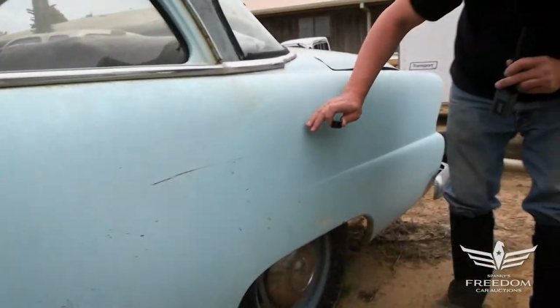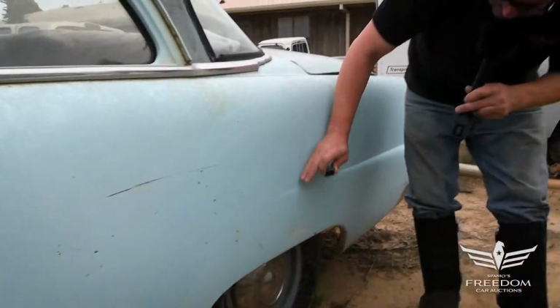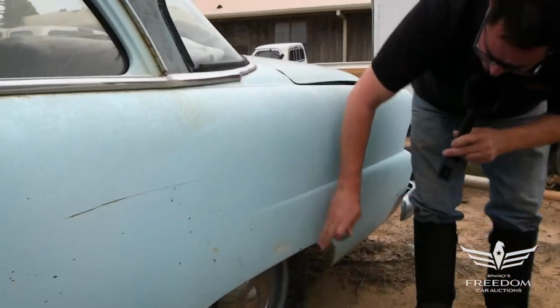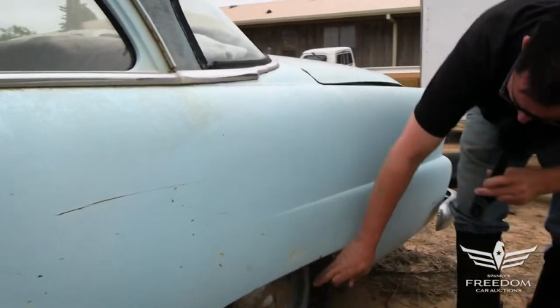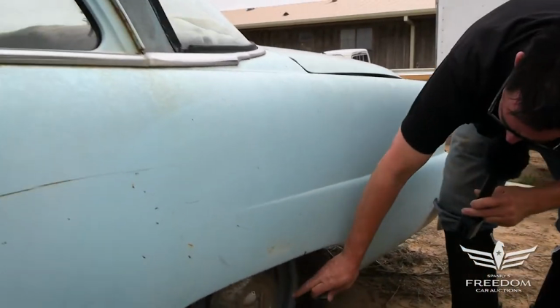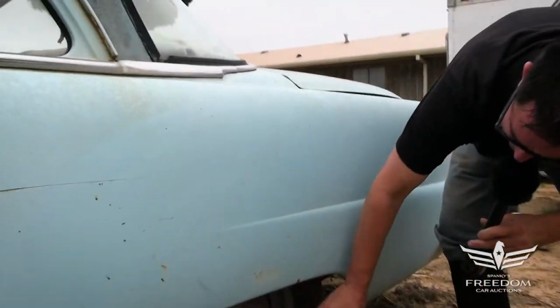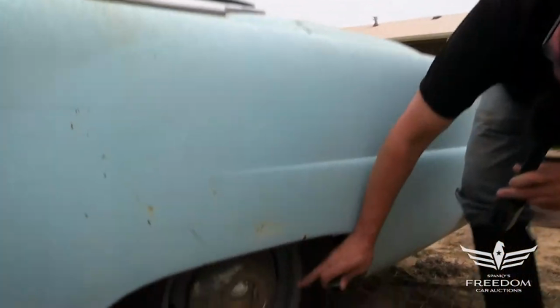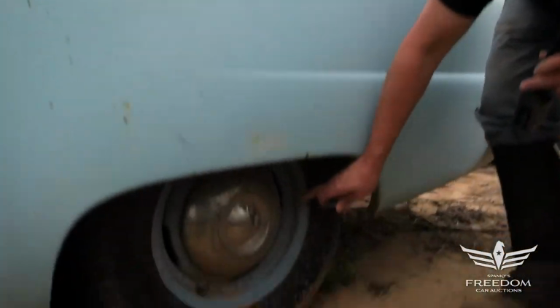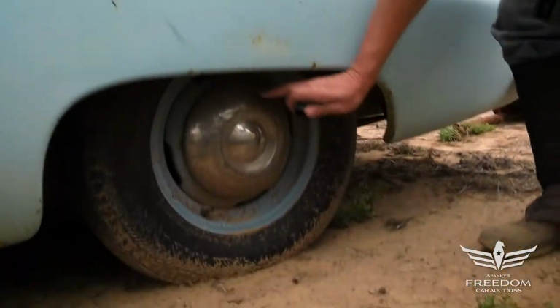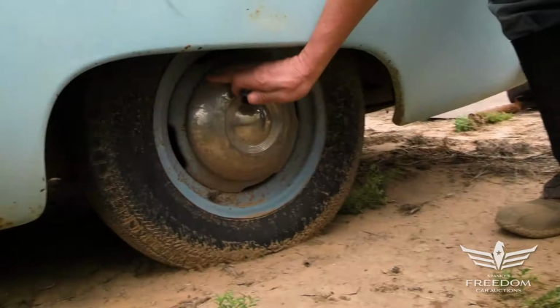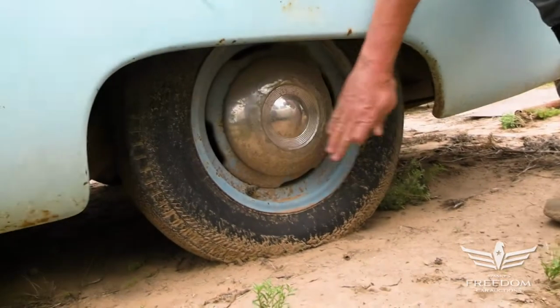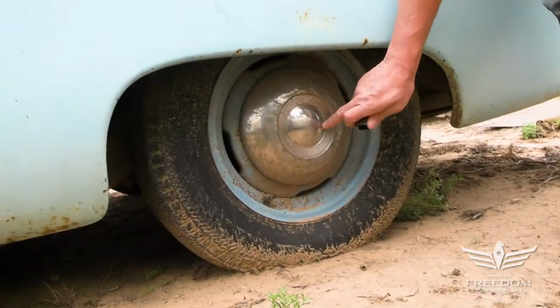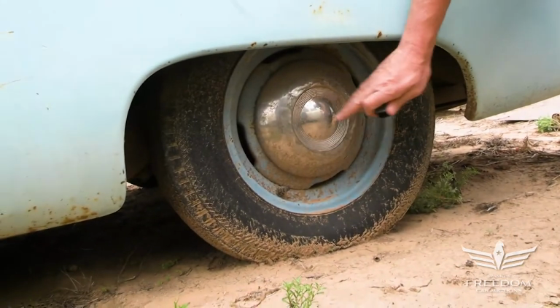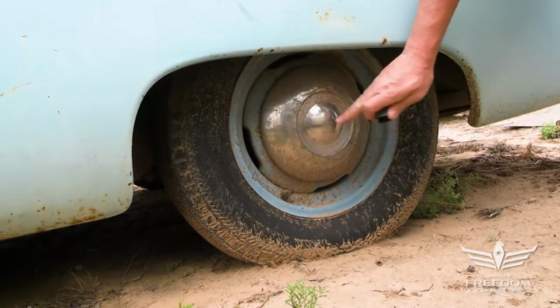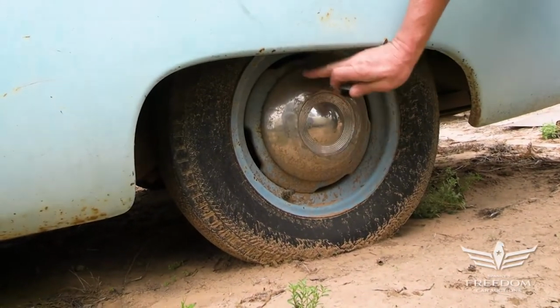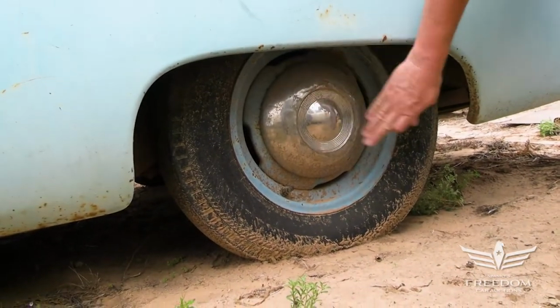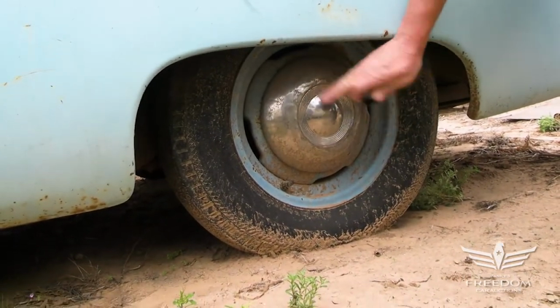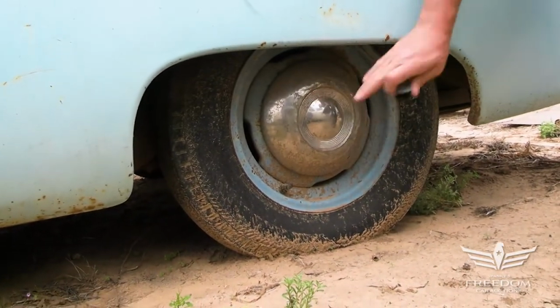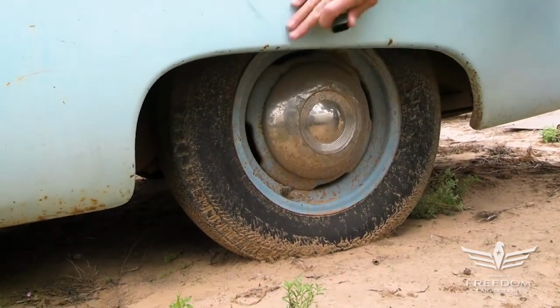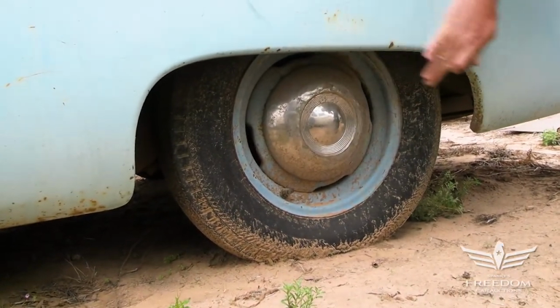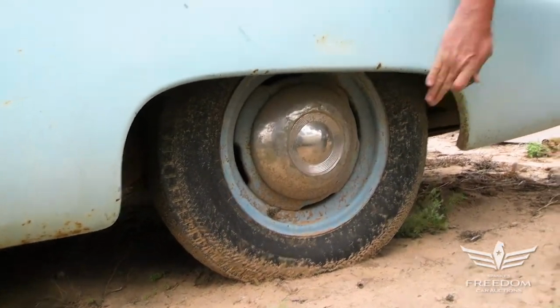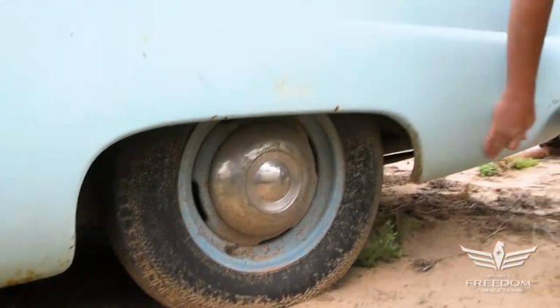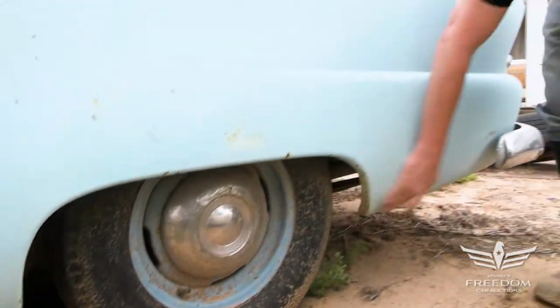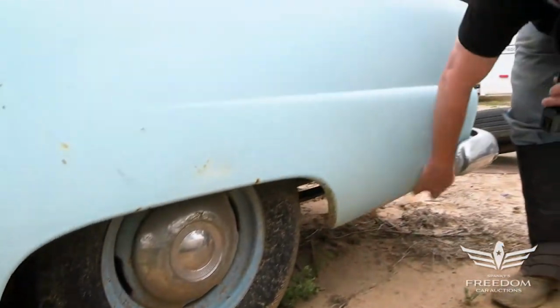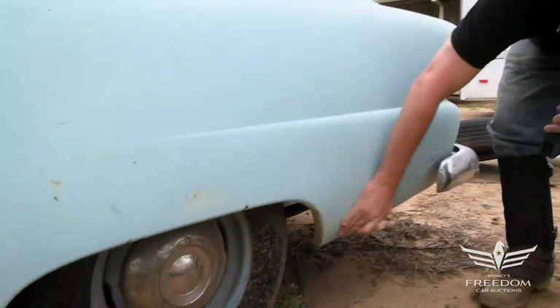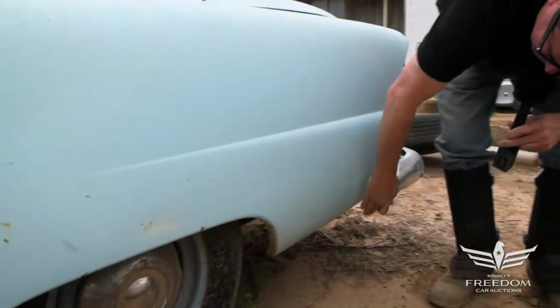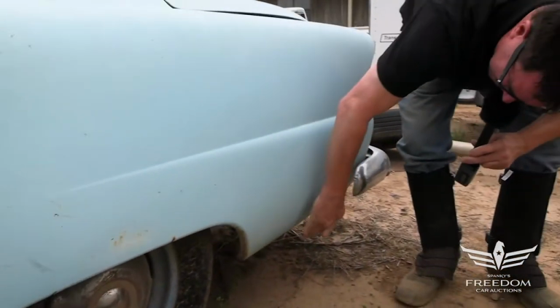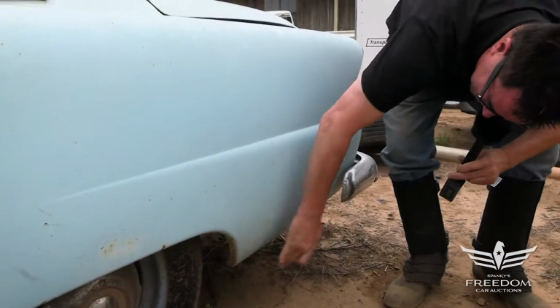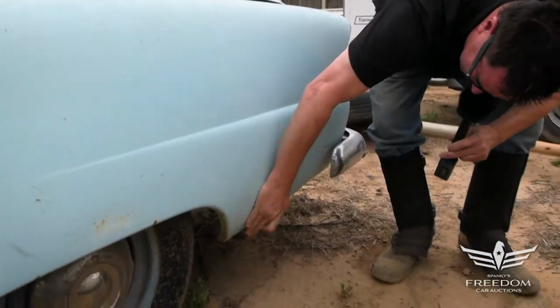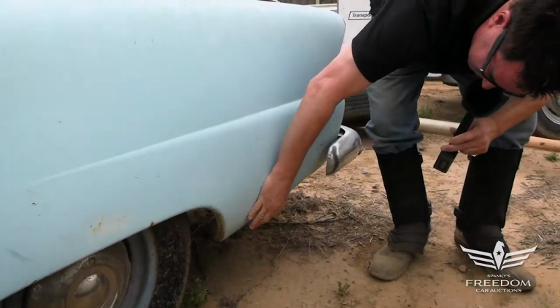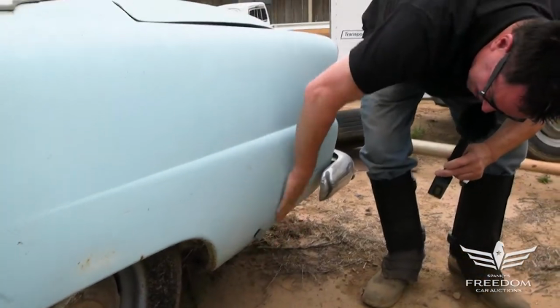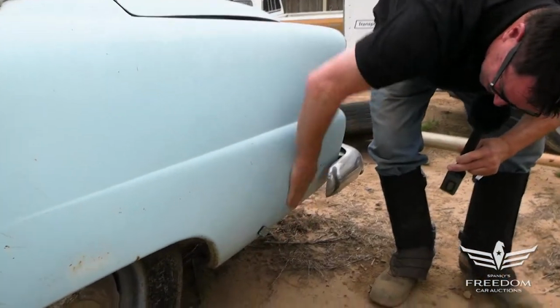I love the painted rims — 15-inch rims with the original Plaza base-level poverty caps in the middle. Quarter panels on this one, very, very nice.